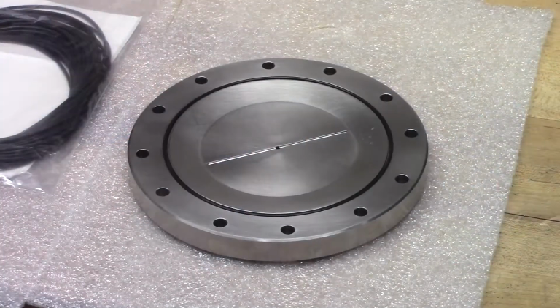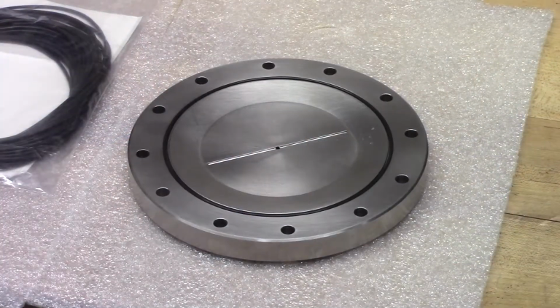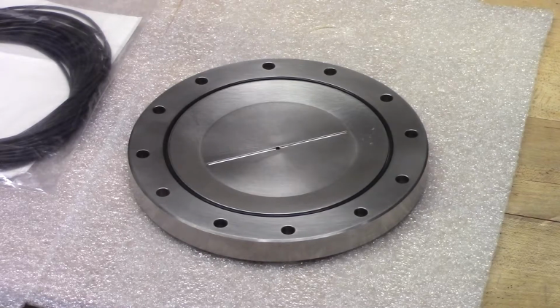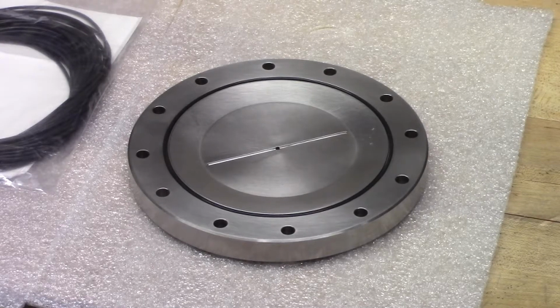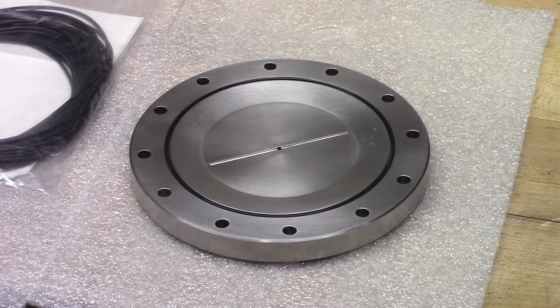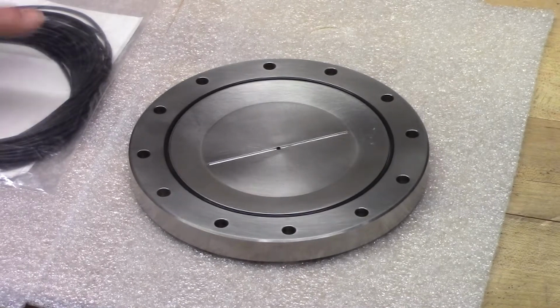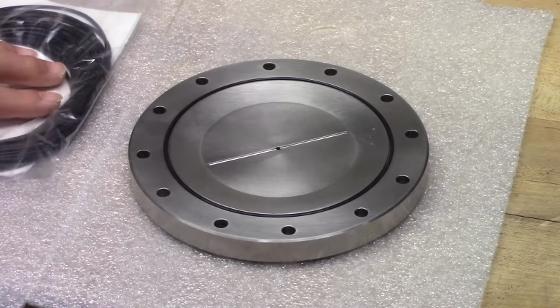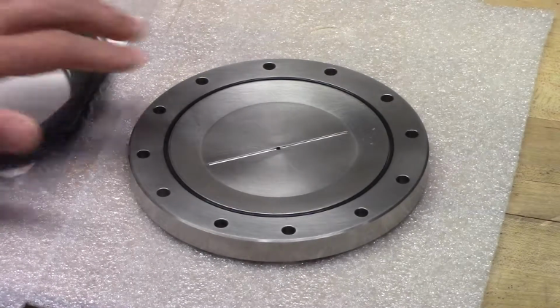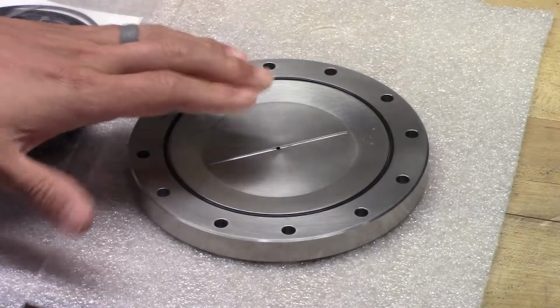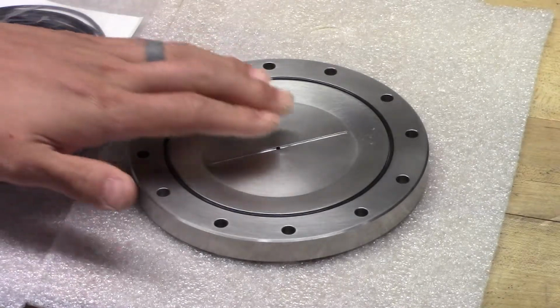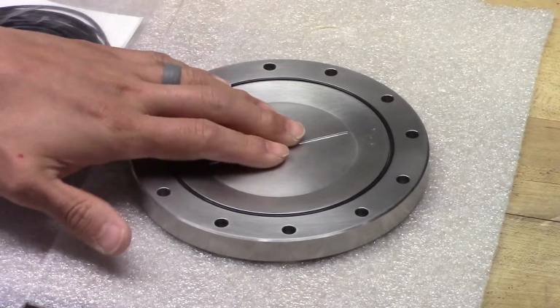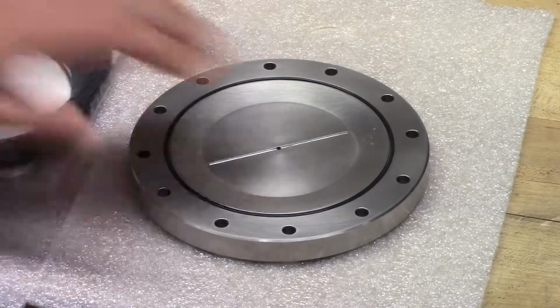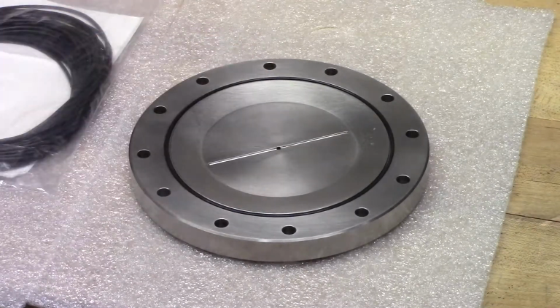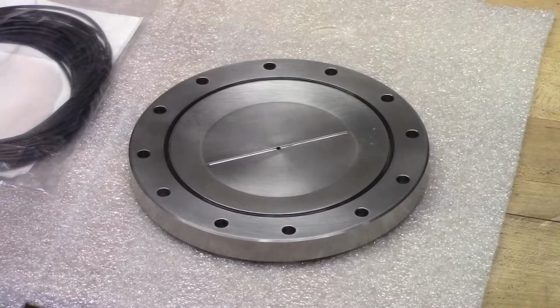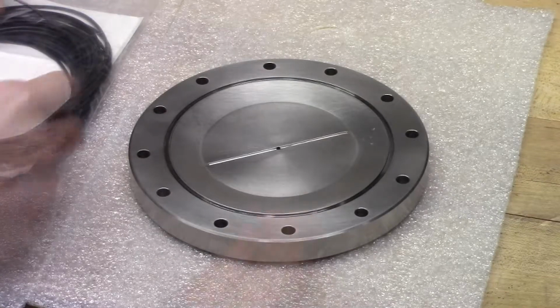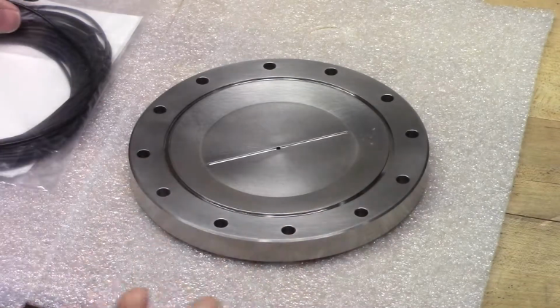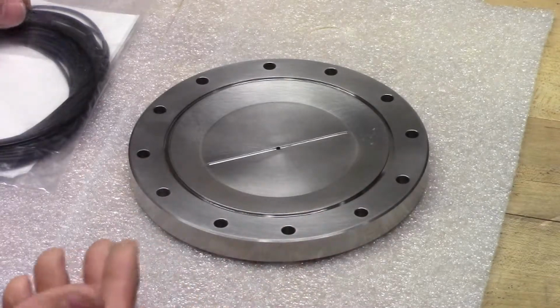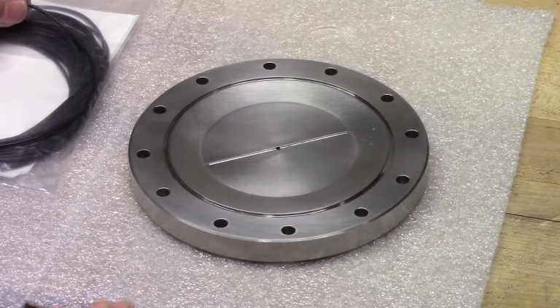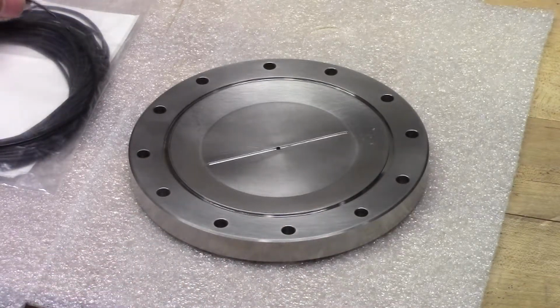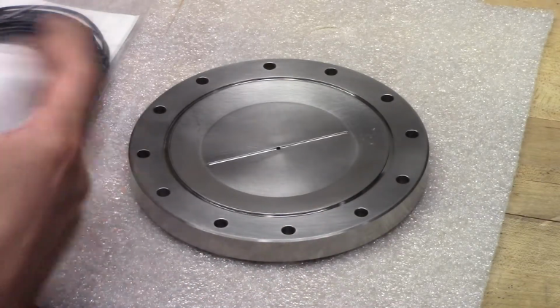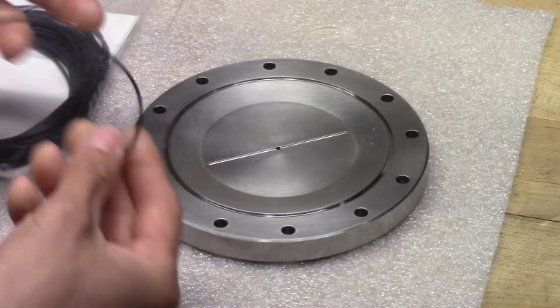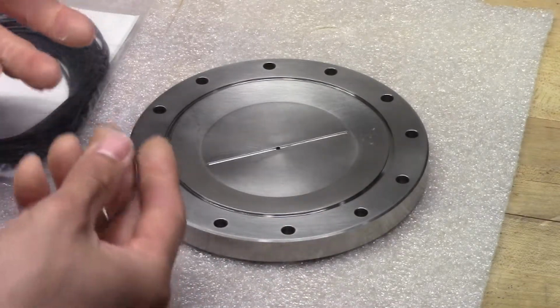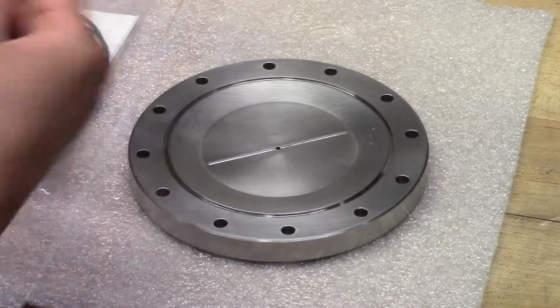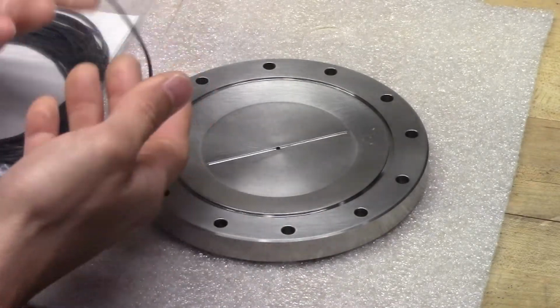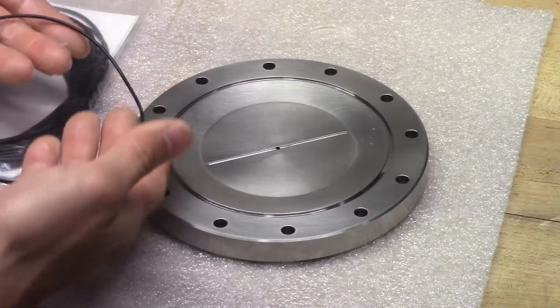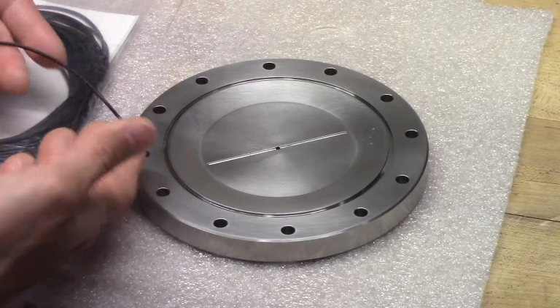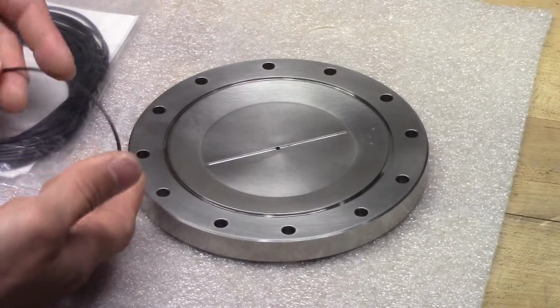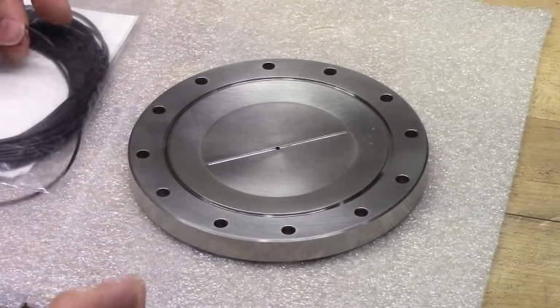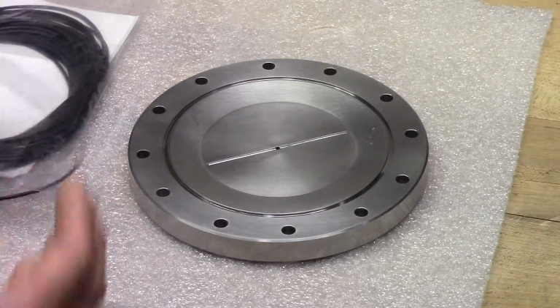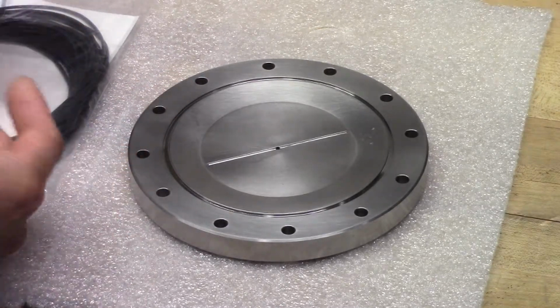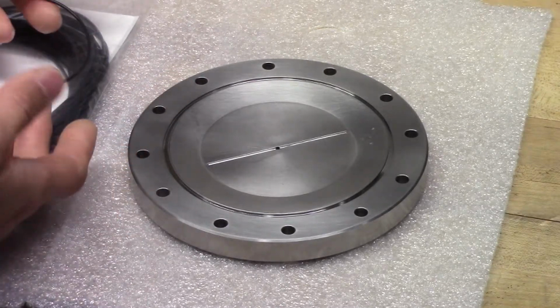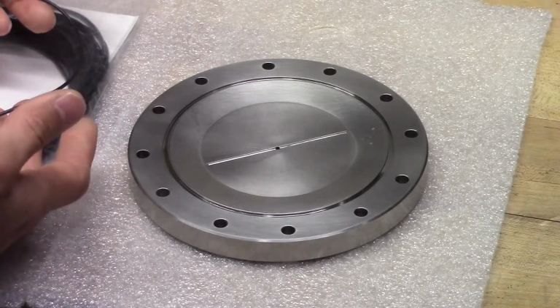Today we will be demonstrating installing an o-ring in one of our GS series reference caps. When you are installing the o-ring, you want to make sure the o-ring is laying flat from the packaging. If it is not, allow it some time to relax.